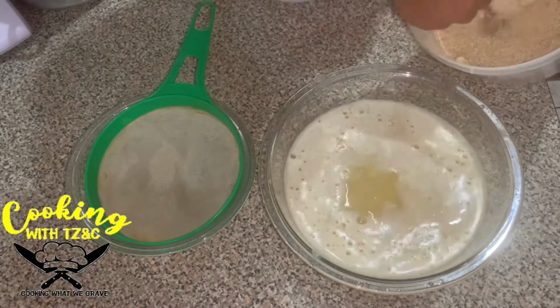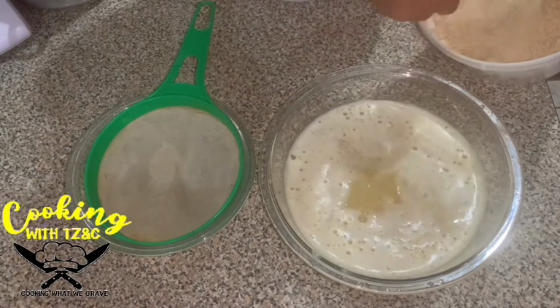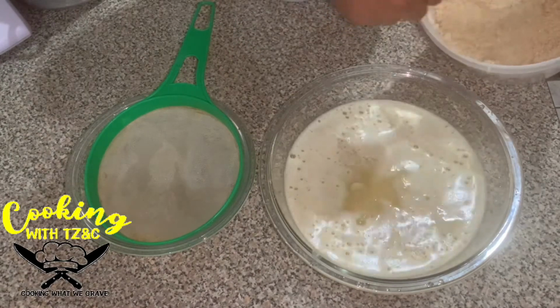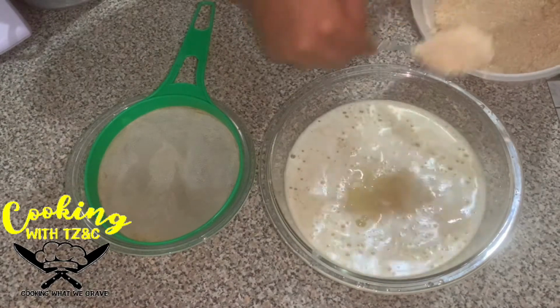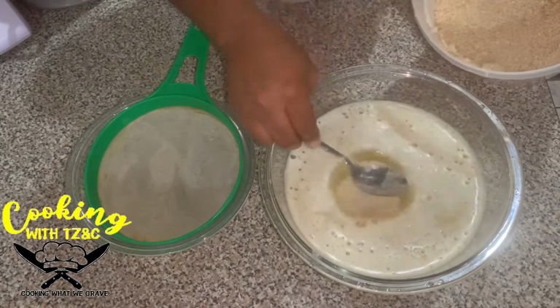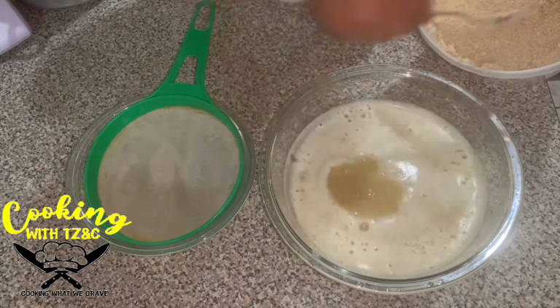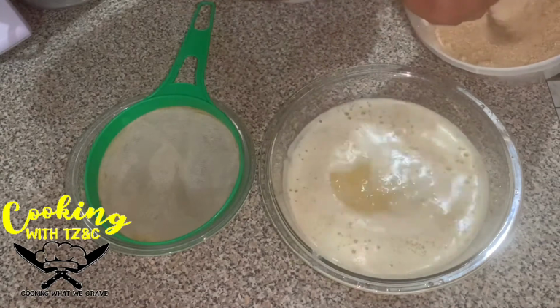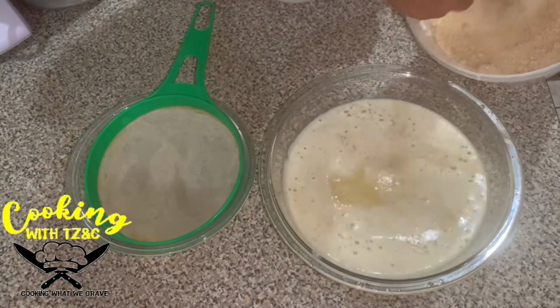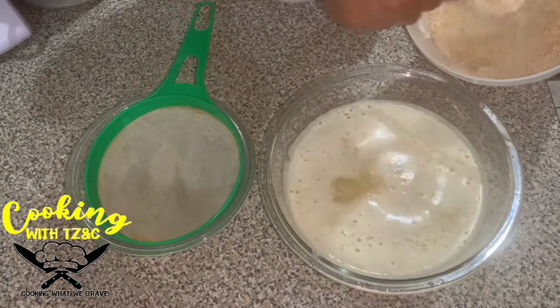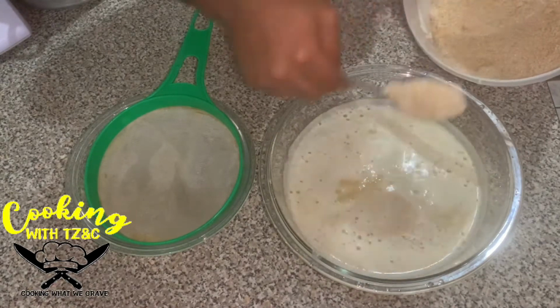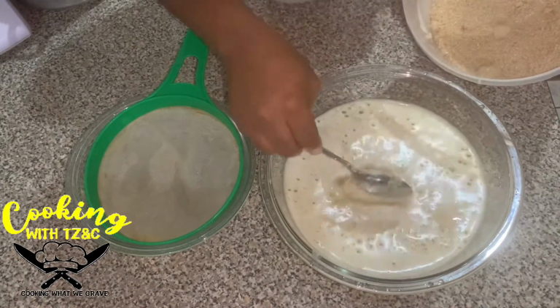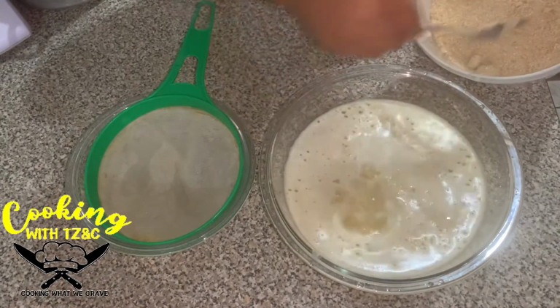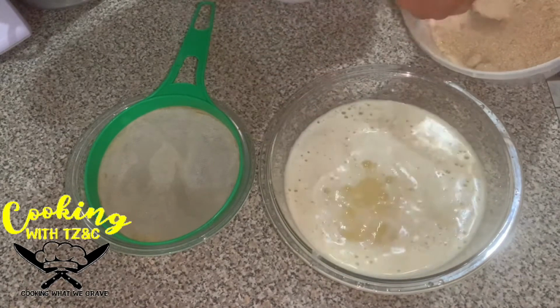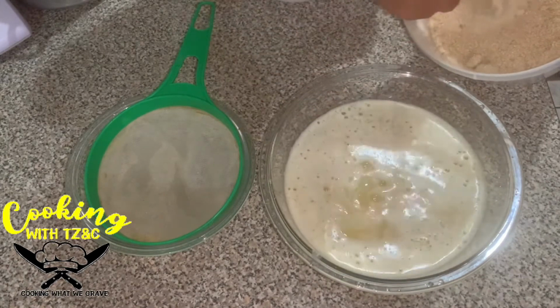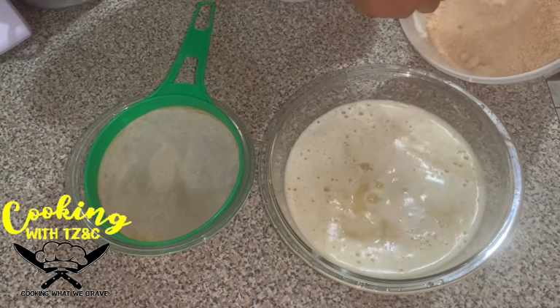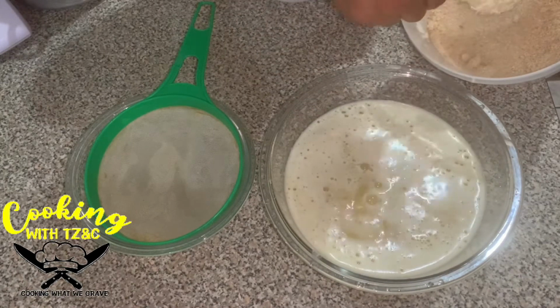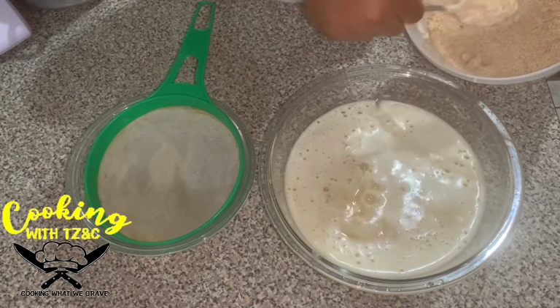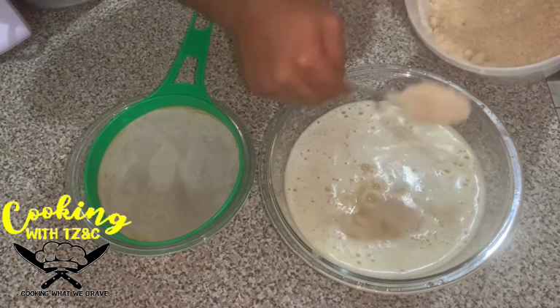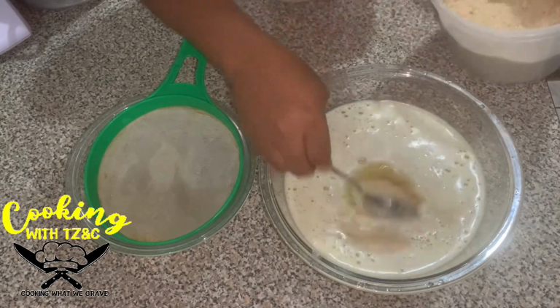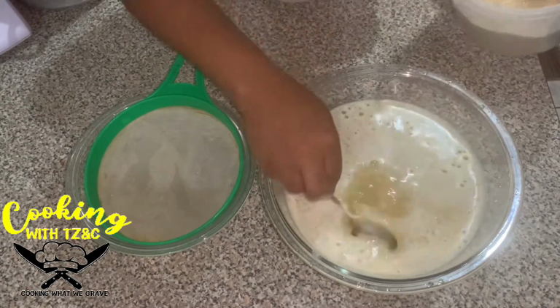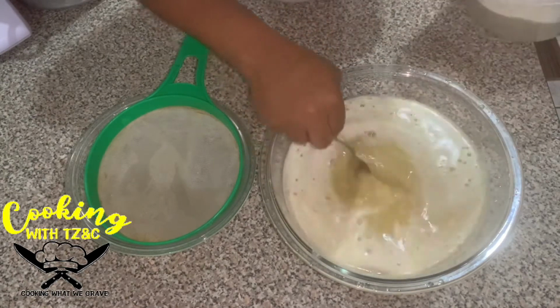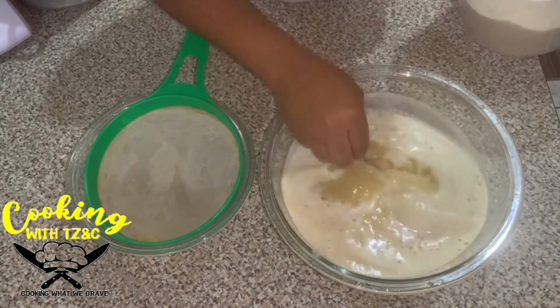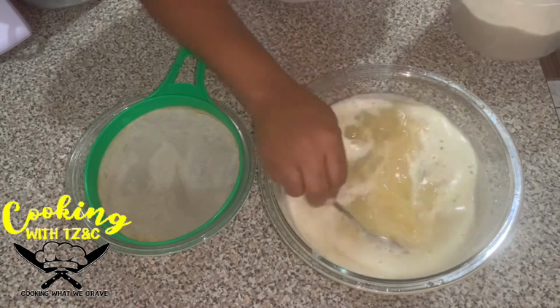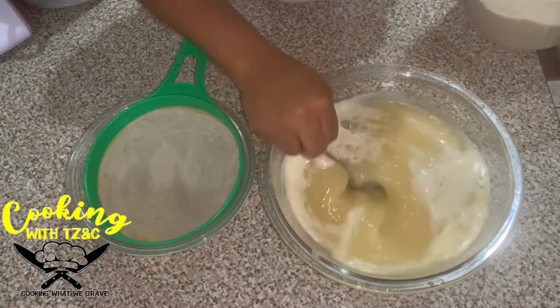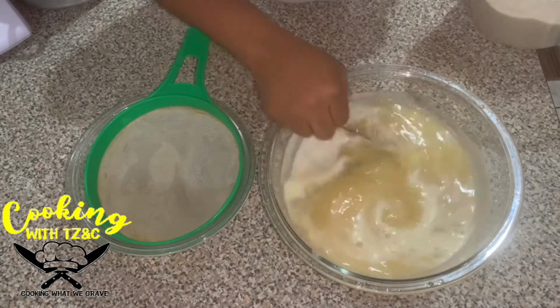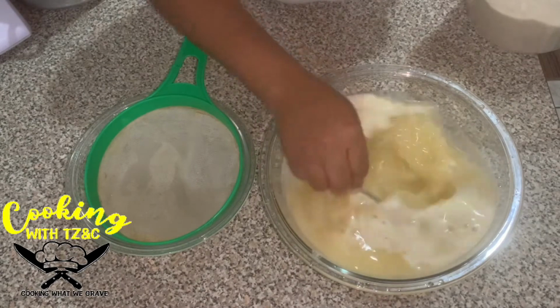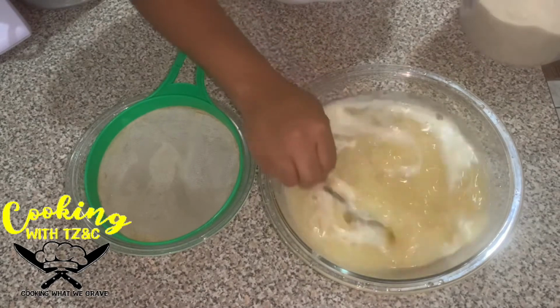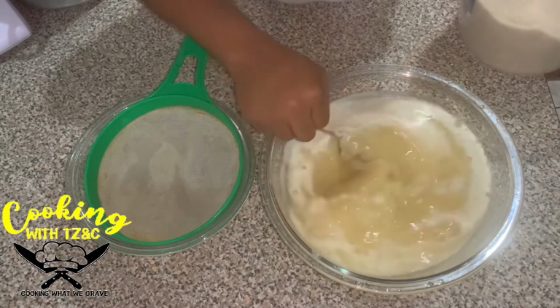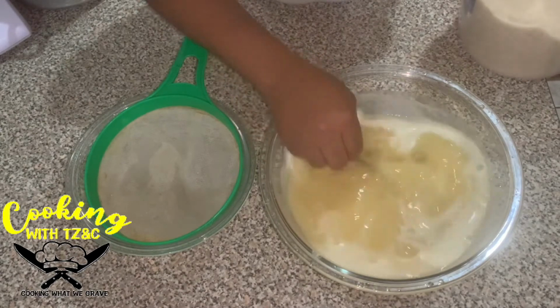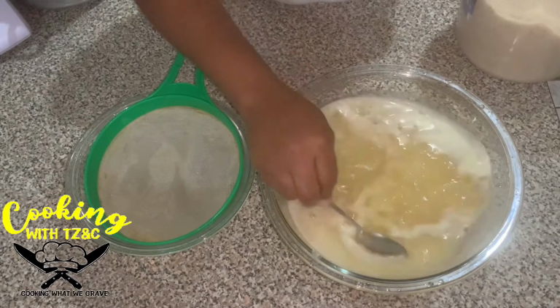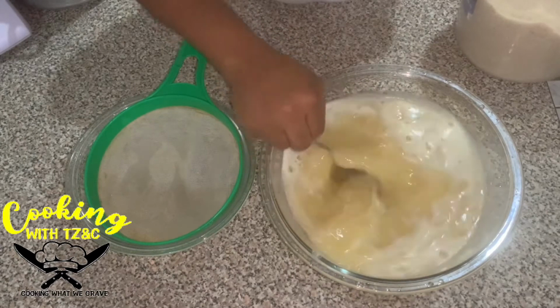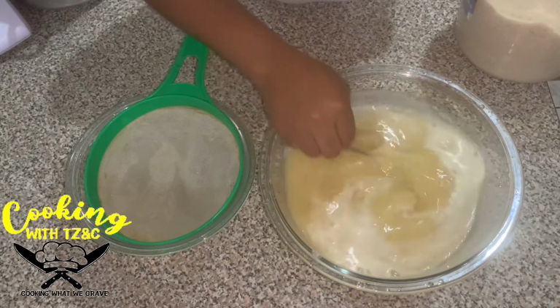You can use granulated sugar or you can go ahead and use brown sugar. Today I'm using brown sugar. Look at that, guys.